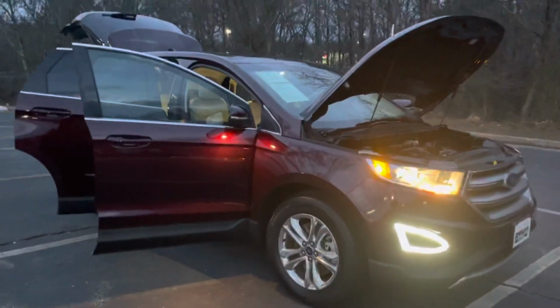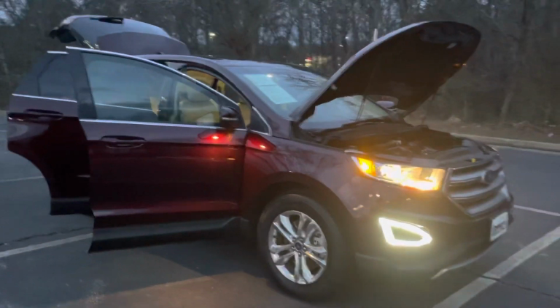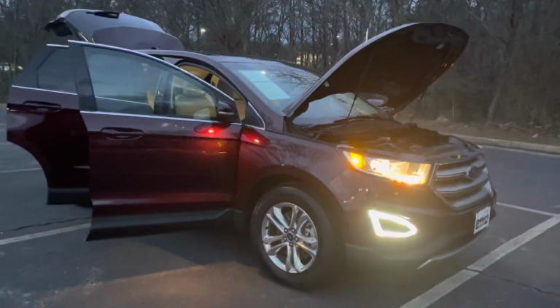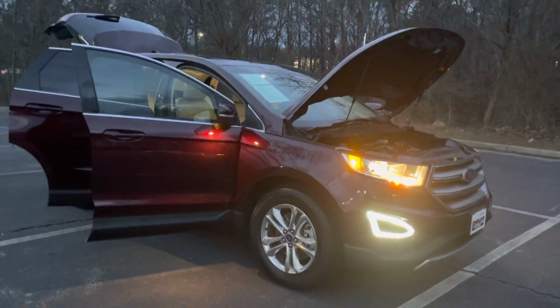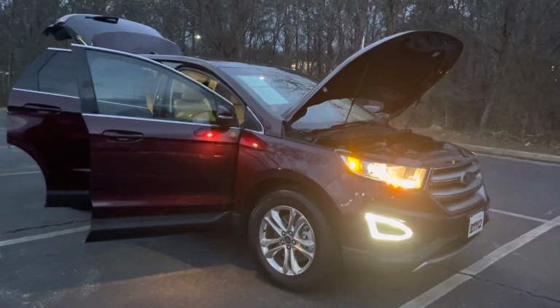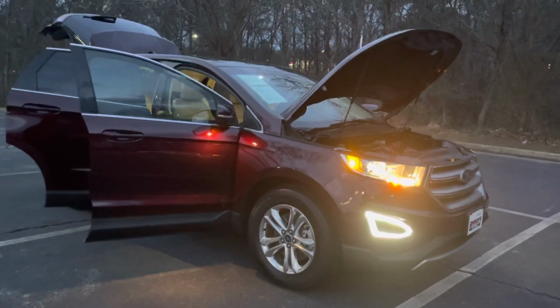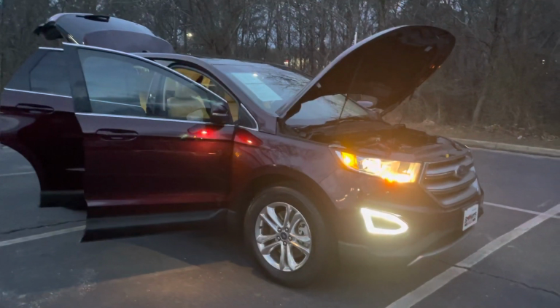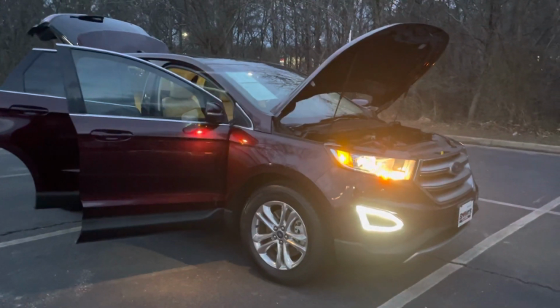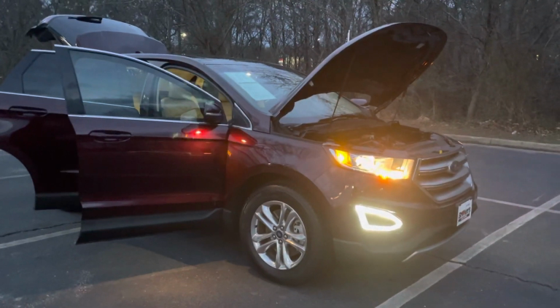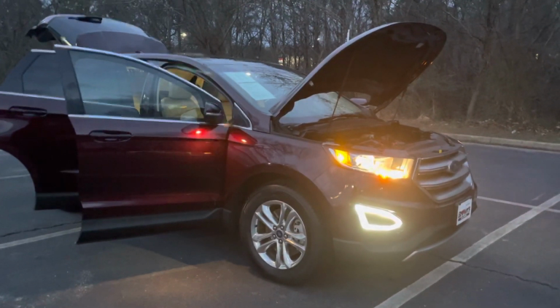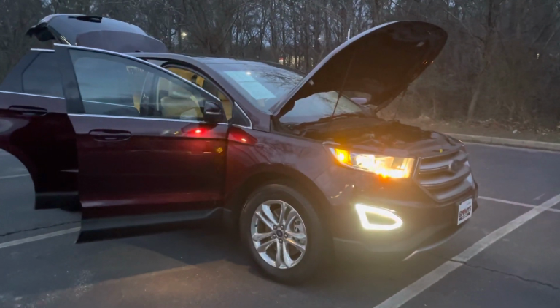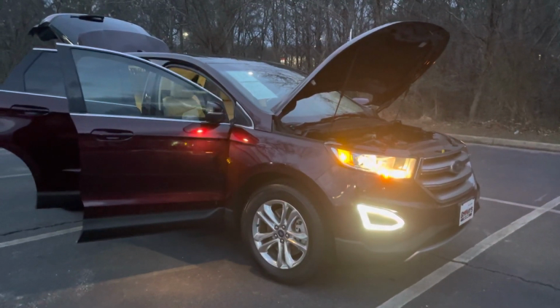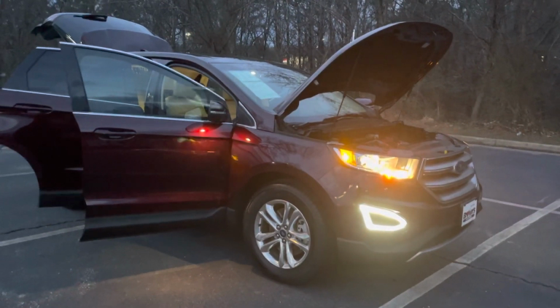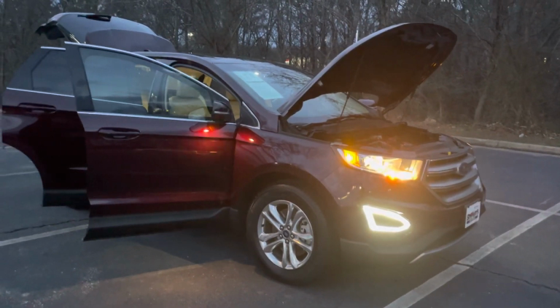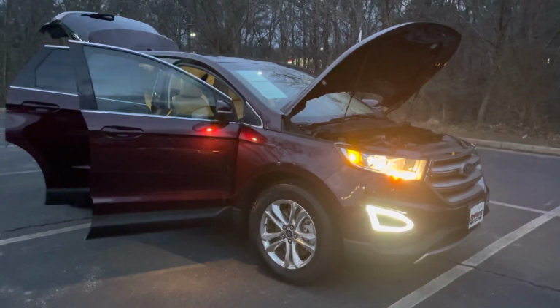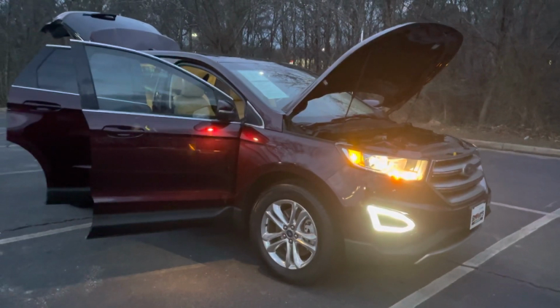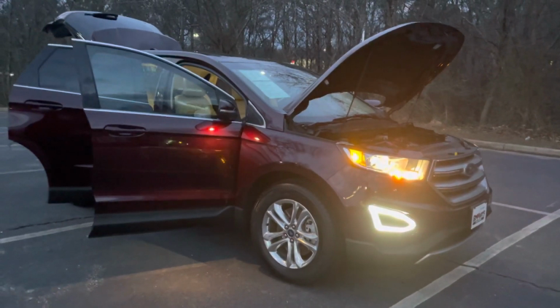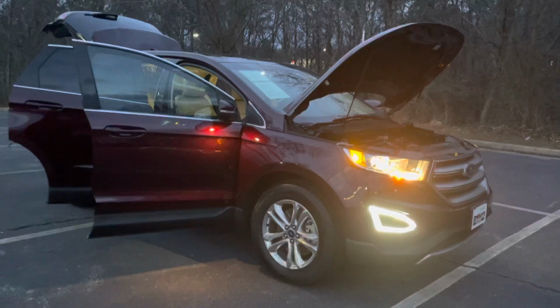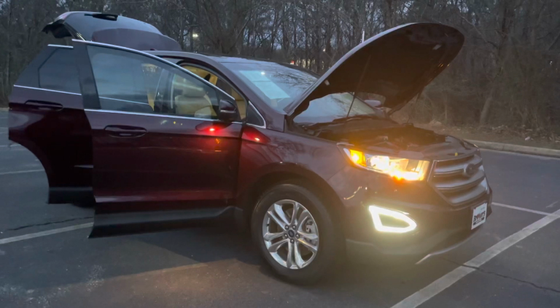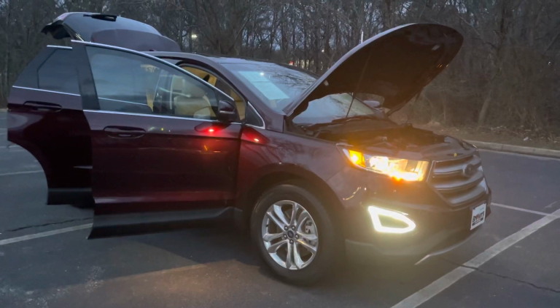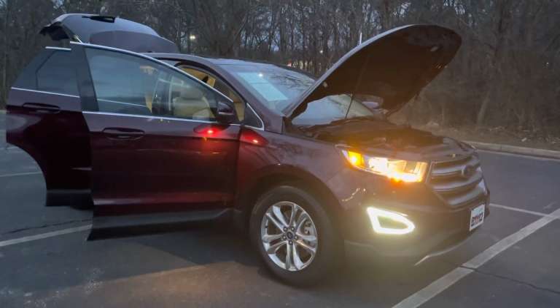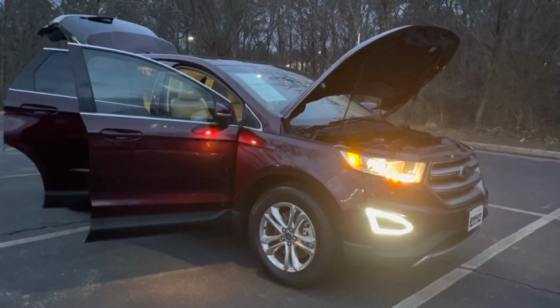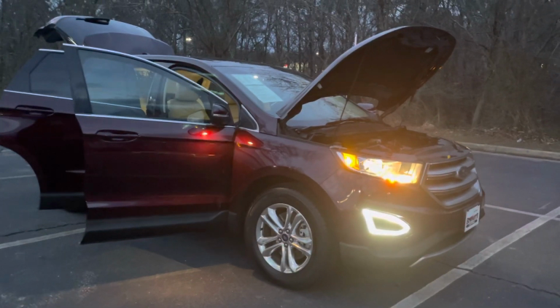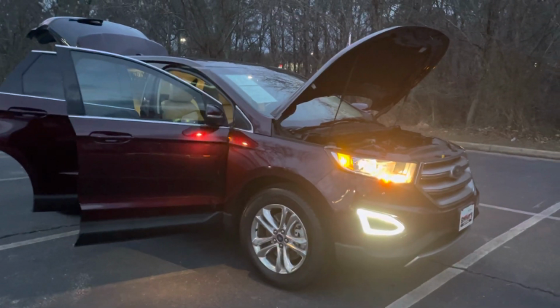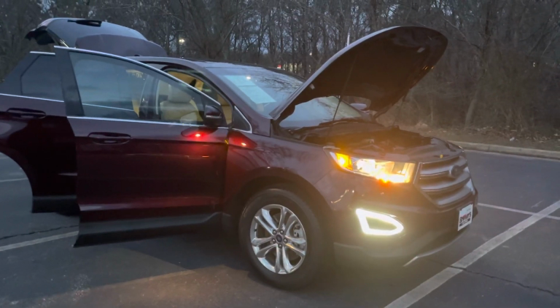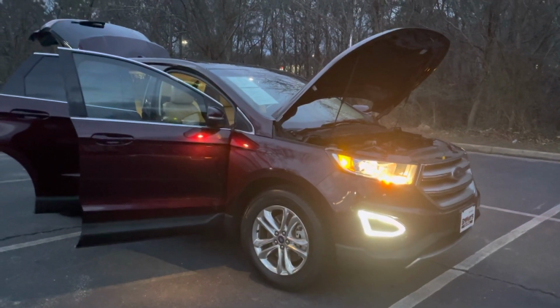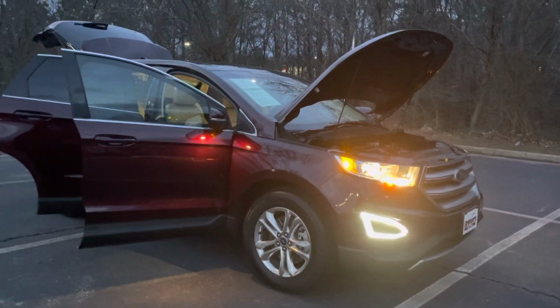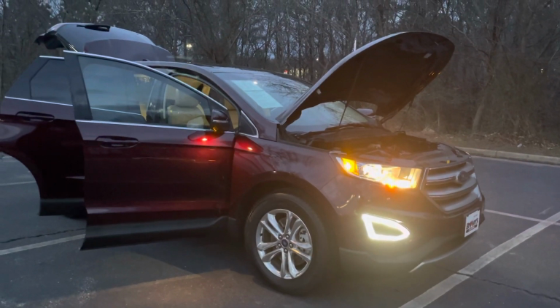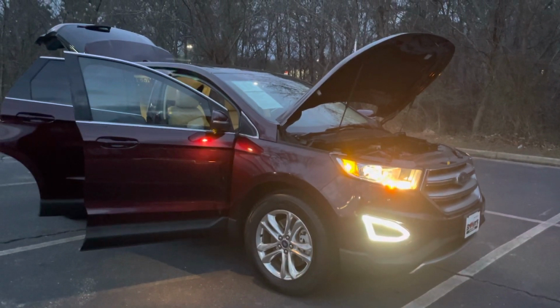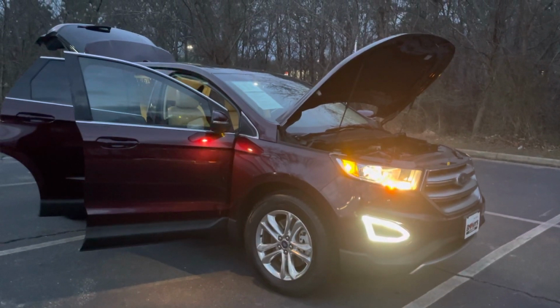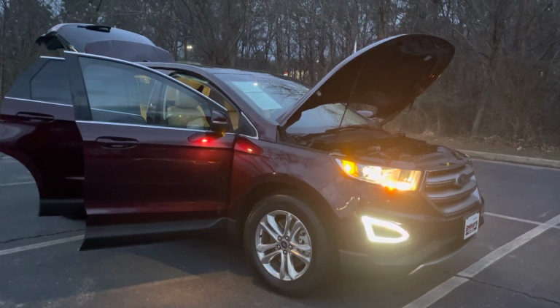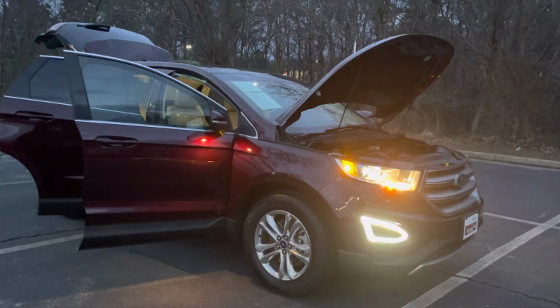And that was just a quick walk around of our 2018 Ford Edge. If you have any questions, feel free to reach out to me — I'd be more than happy to help you out. I look forward to hearing from you soon. Hope you have a great day.